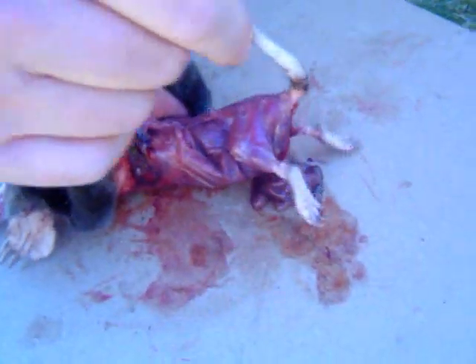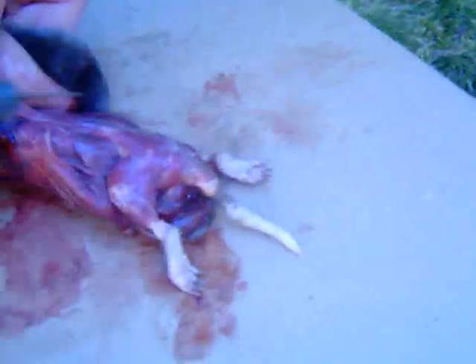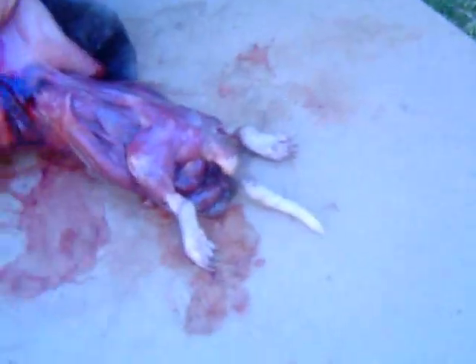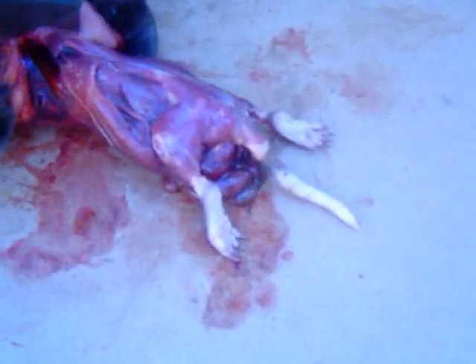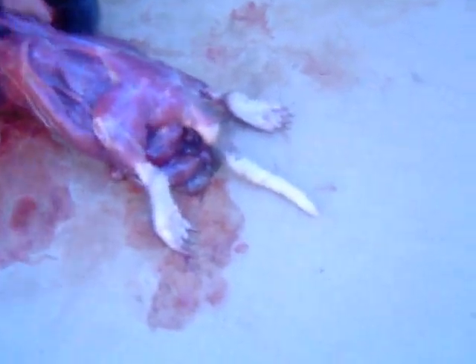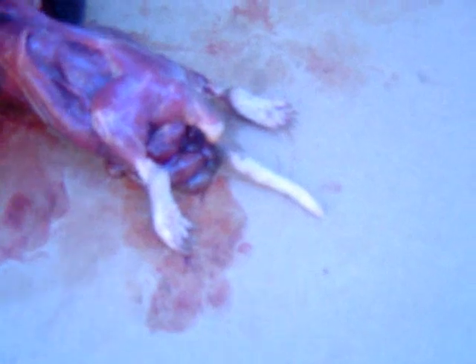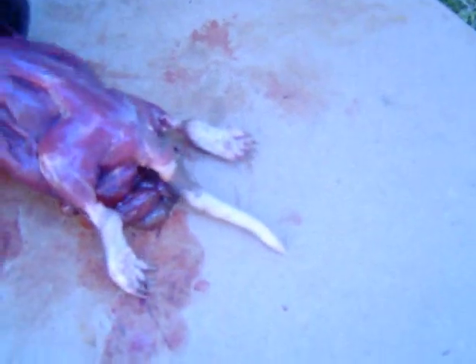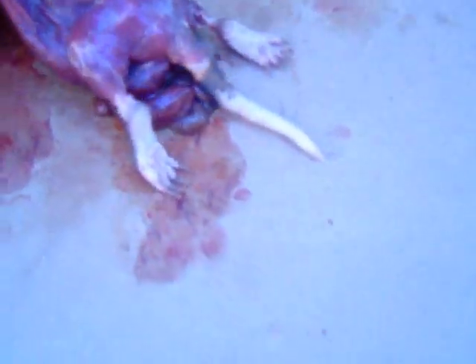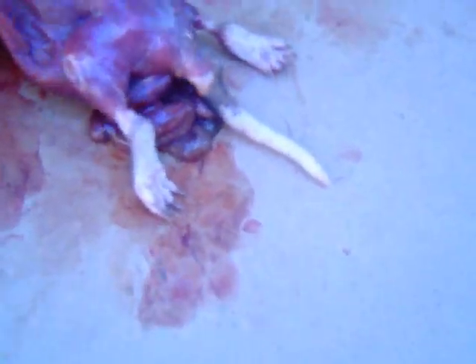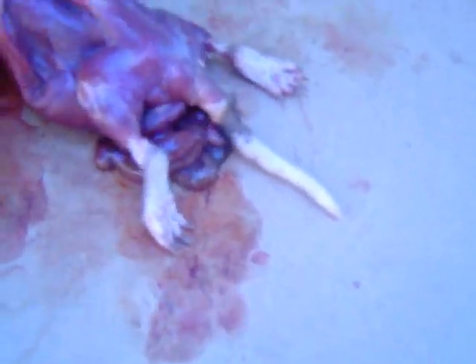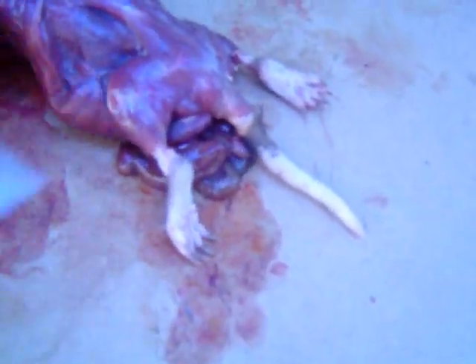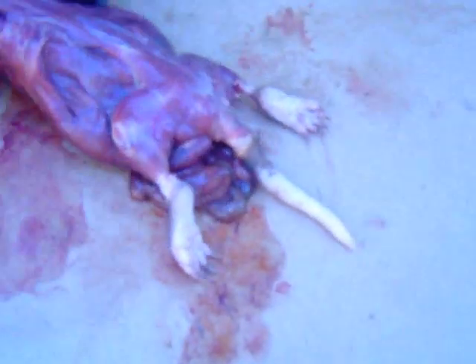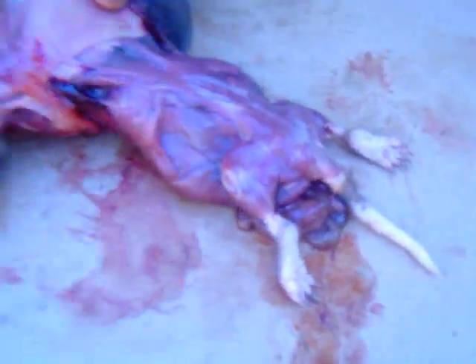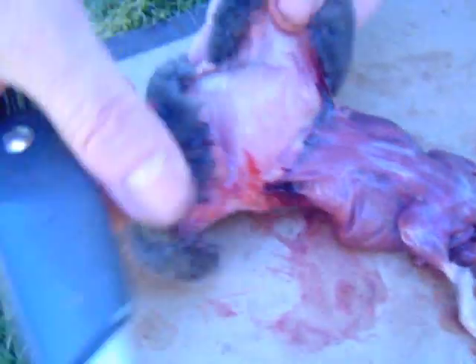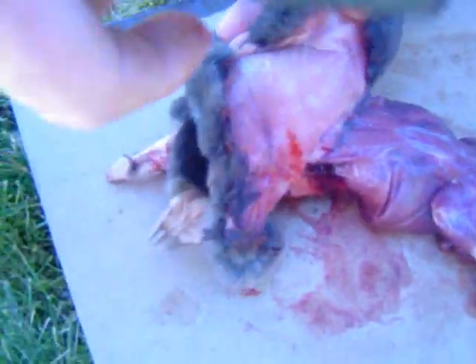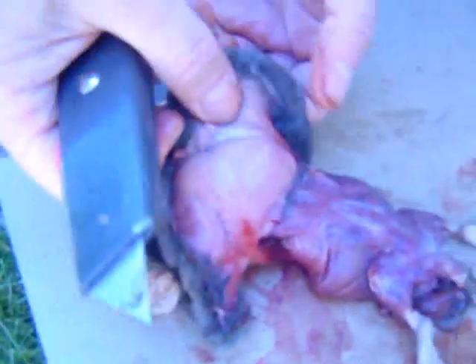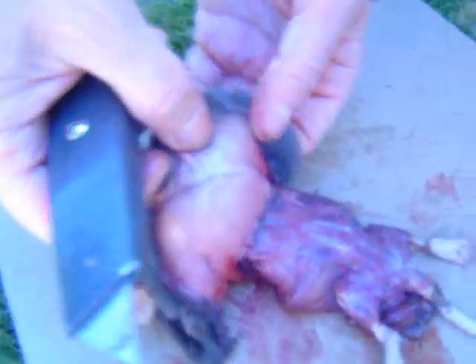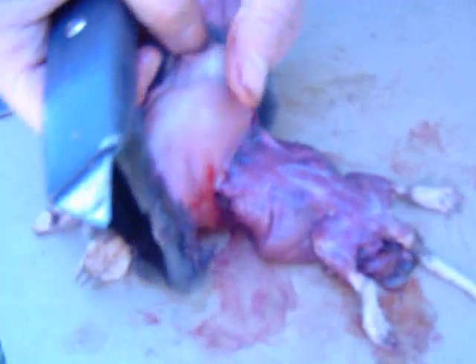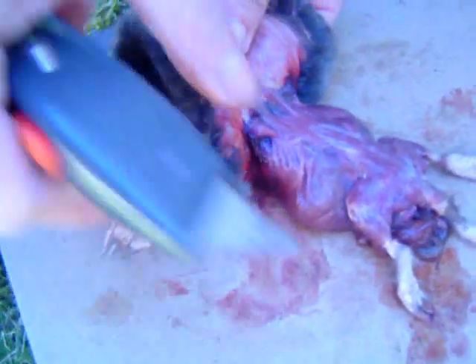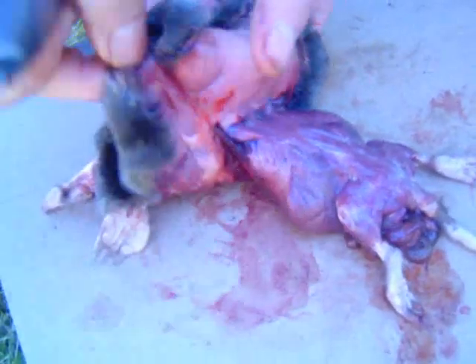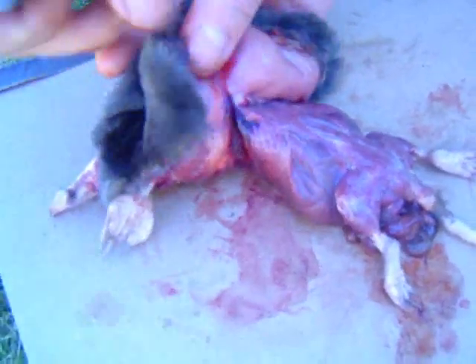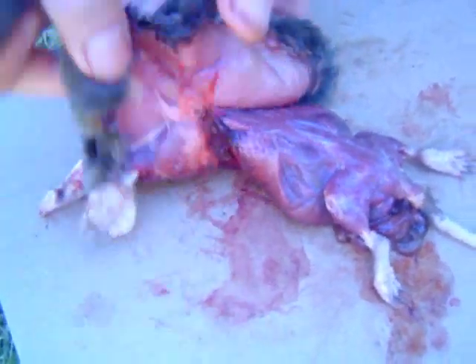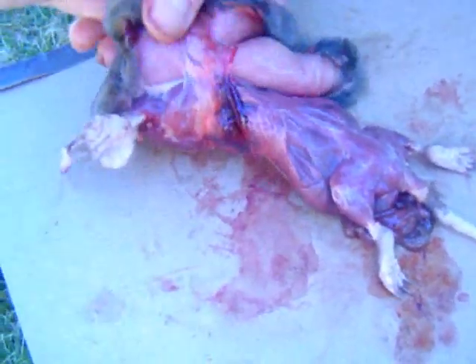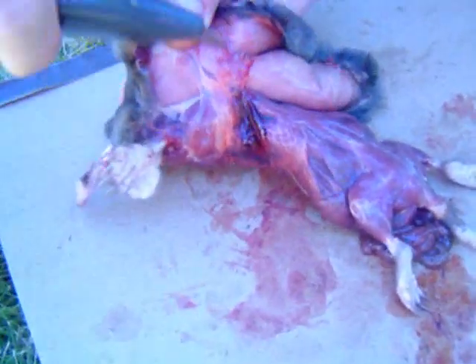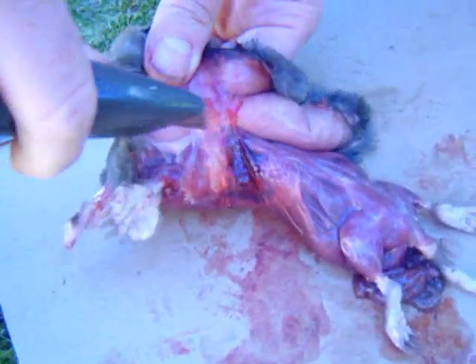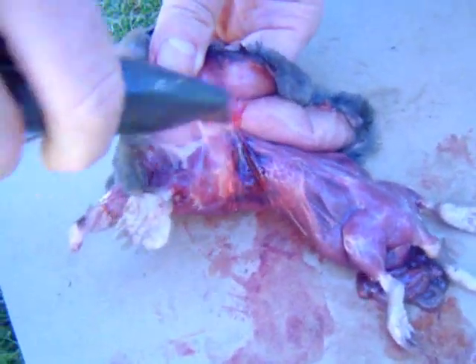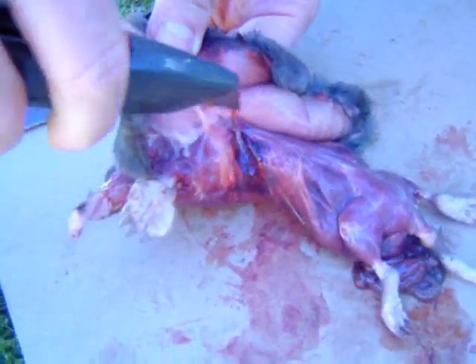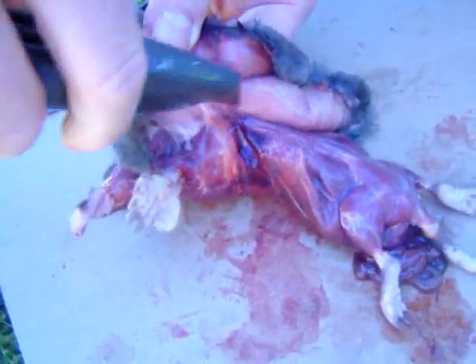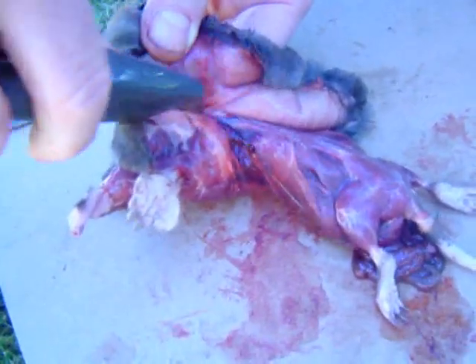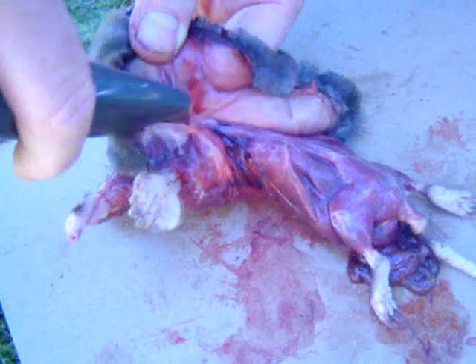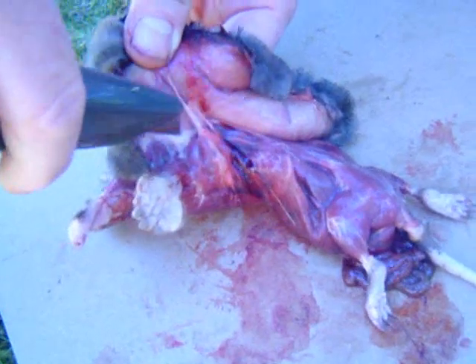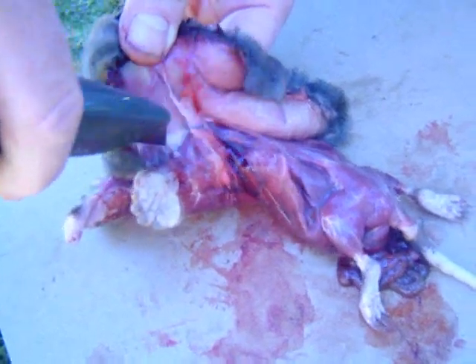We're losing intestine fast — whoa, it's spilling out! You ought to send this up to Brad. Hey Brad, get a load of what we did on Saturday morning for fun and profit.